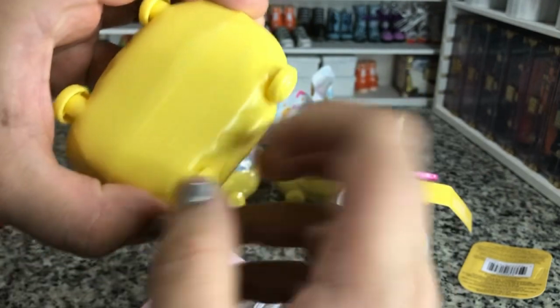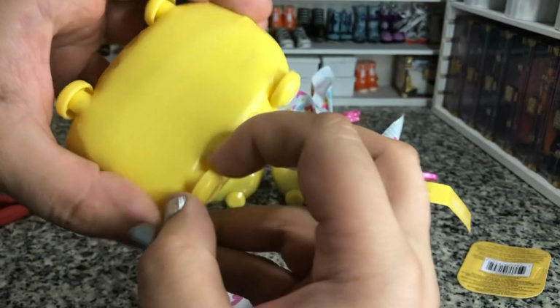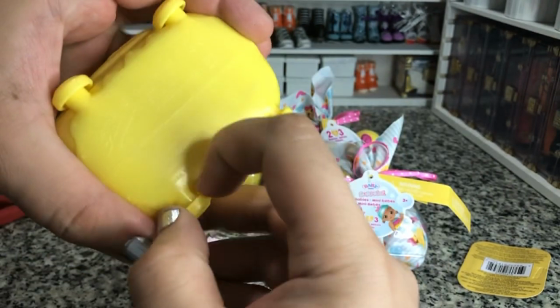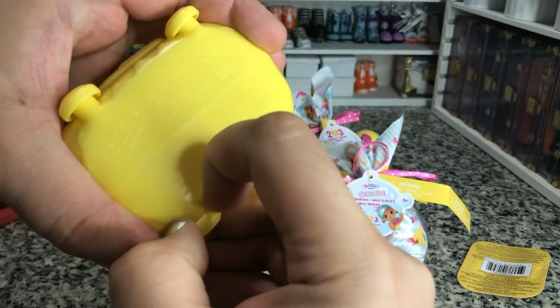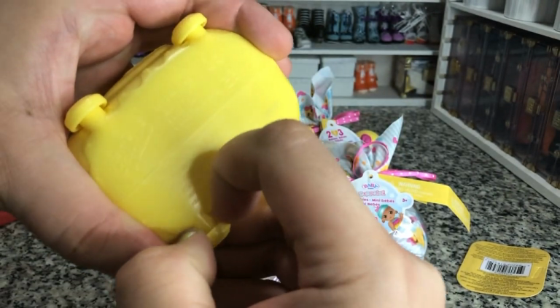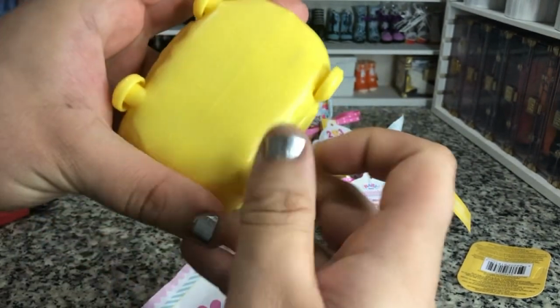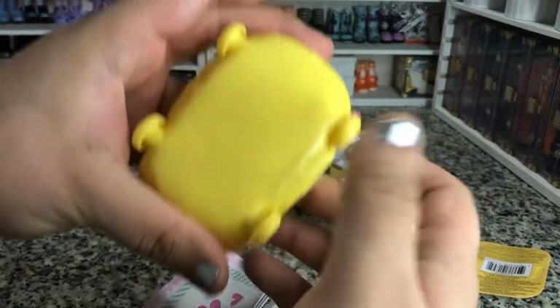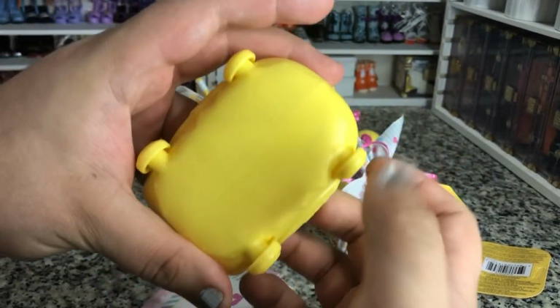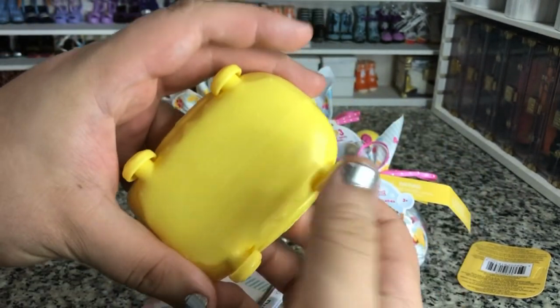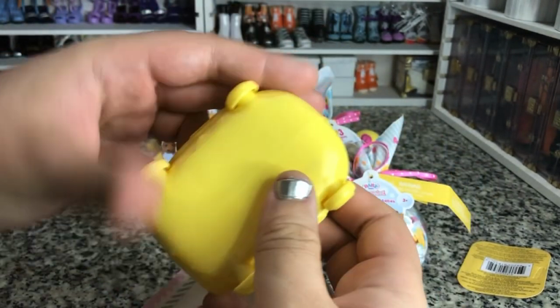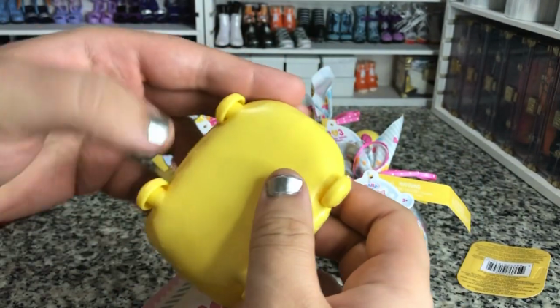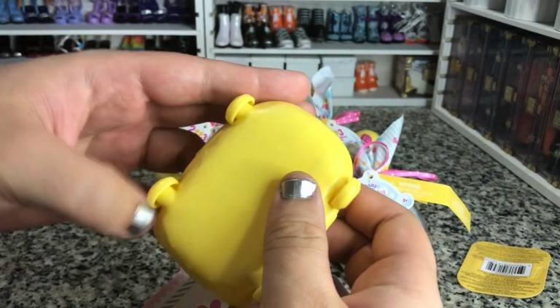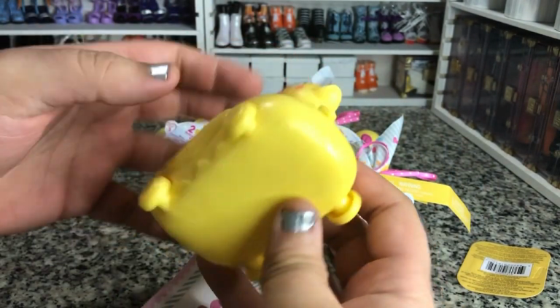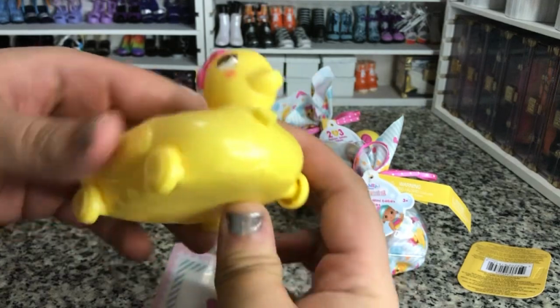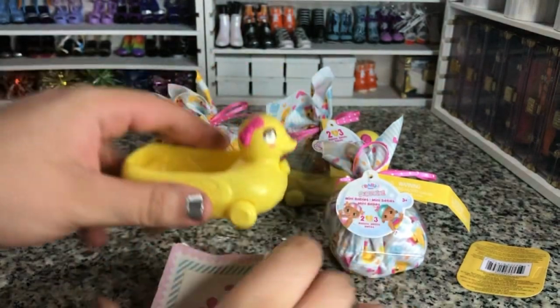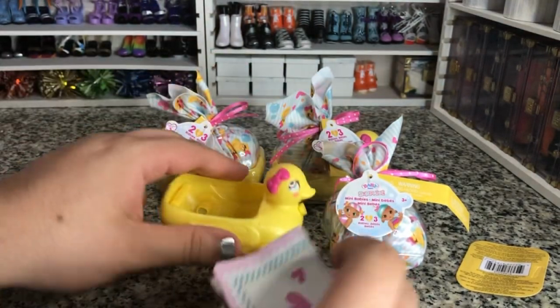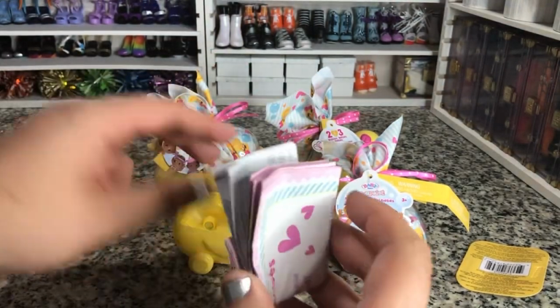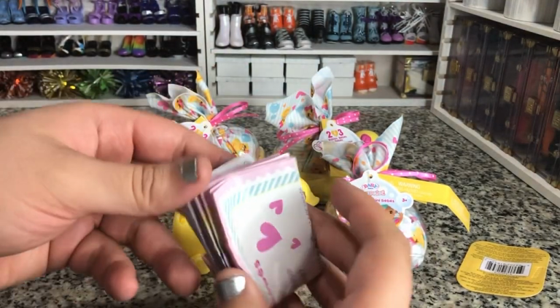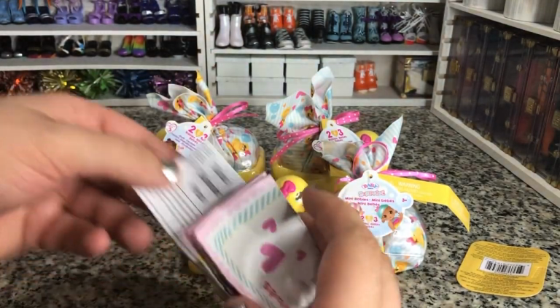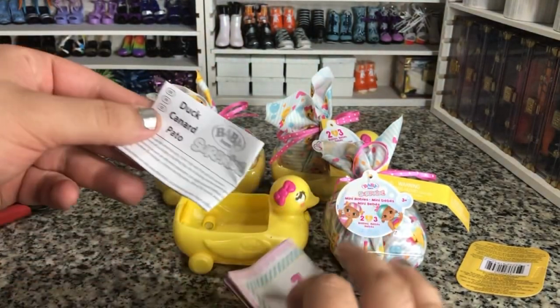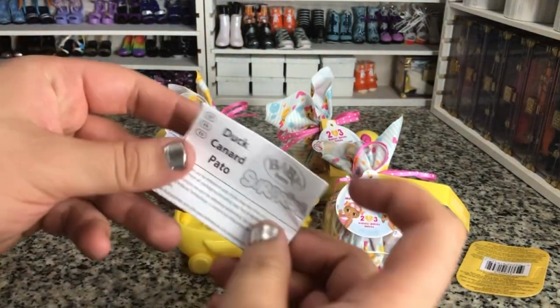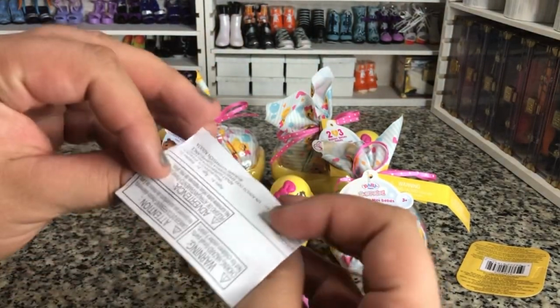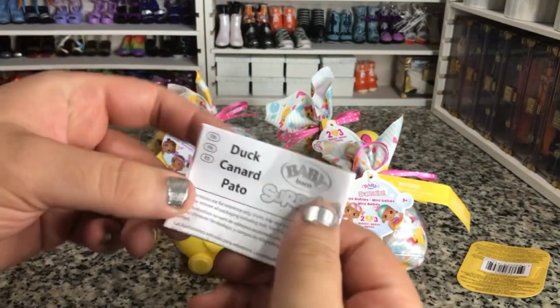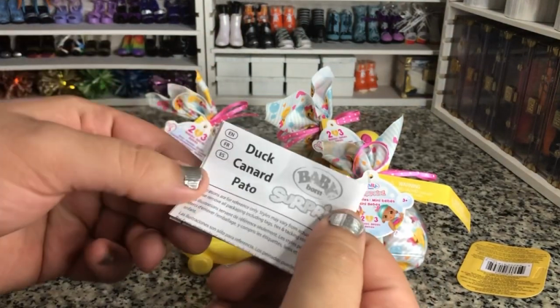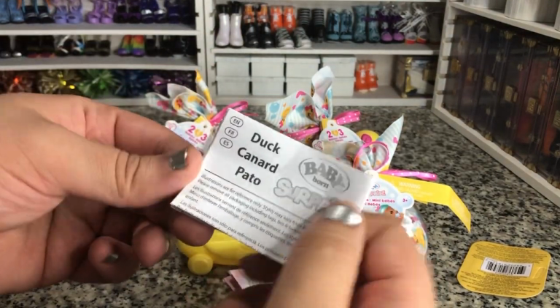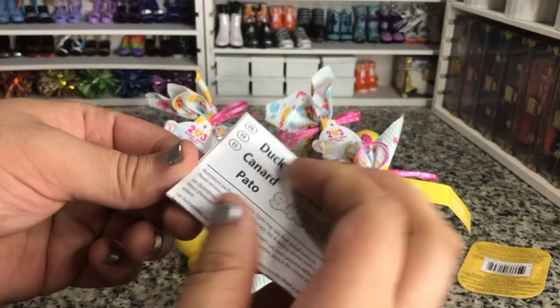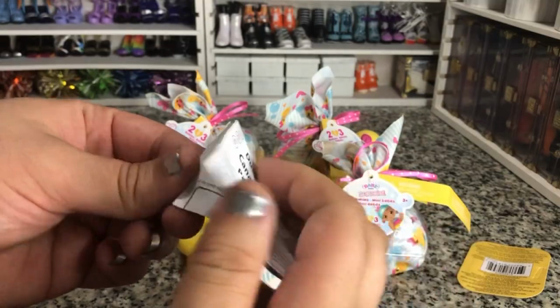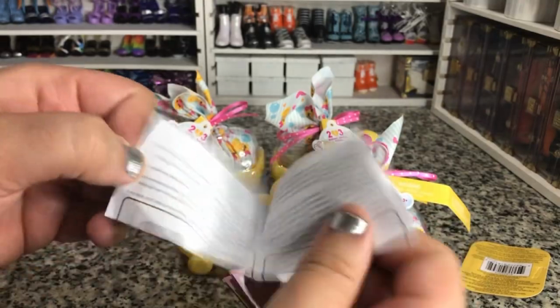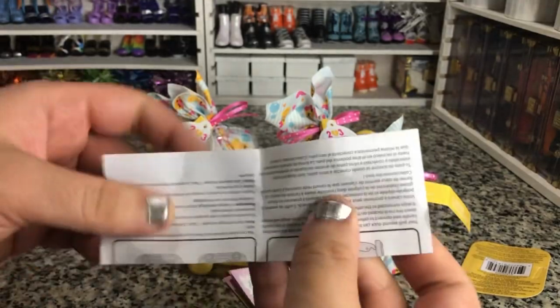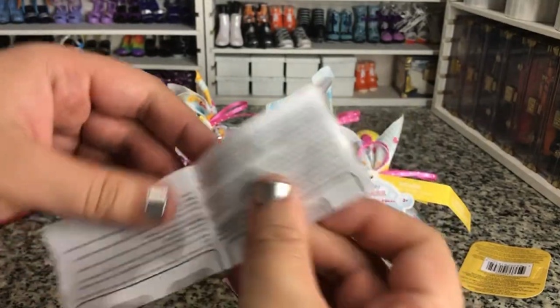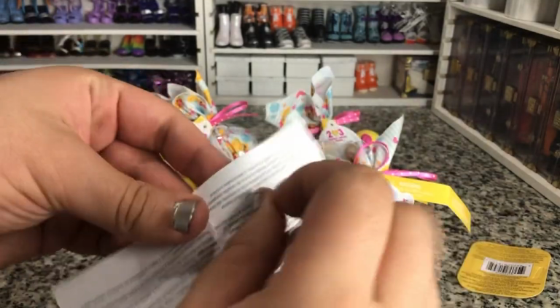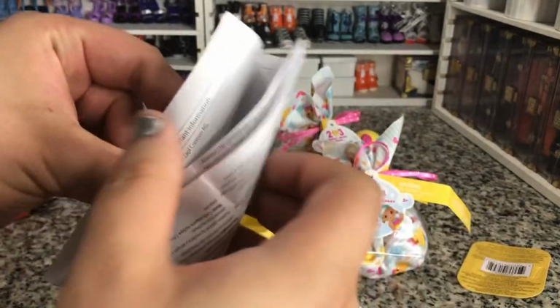Oh, there we go — now they spin. They were just pushed in, so they didn't spin. The duck has some instructions.